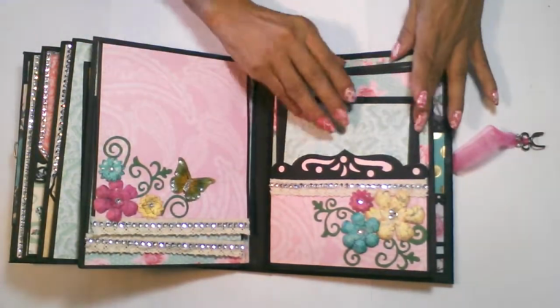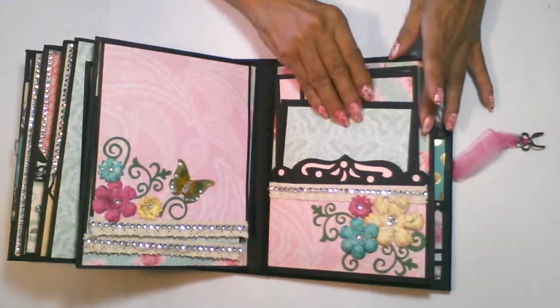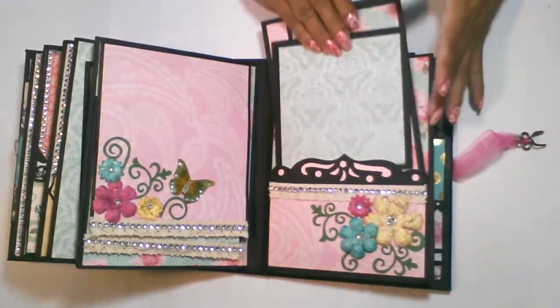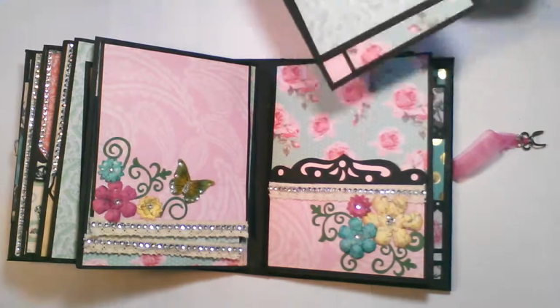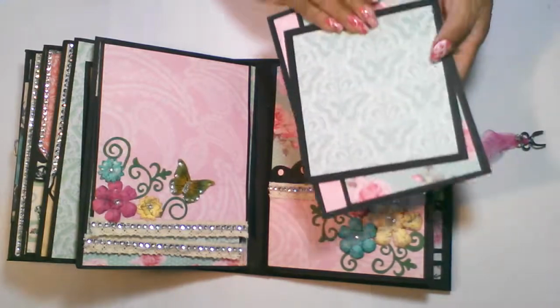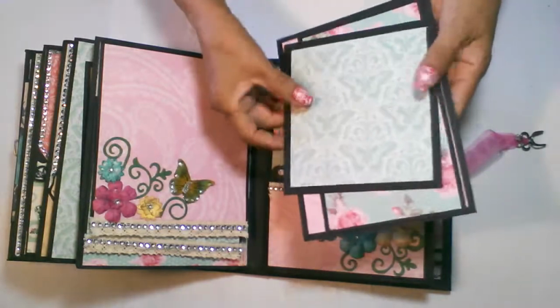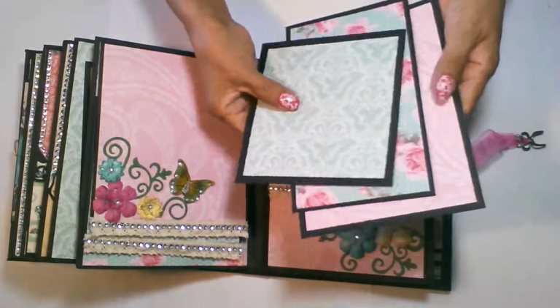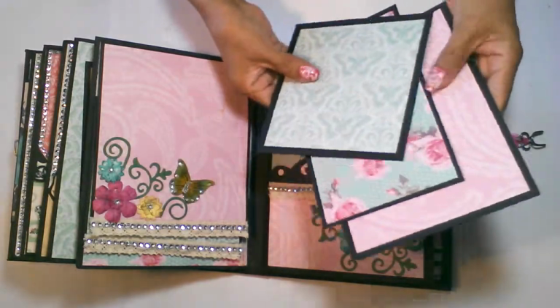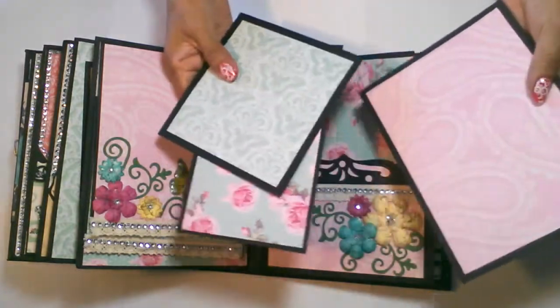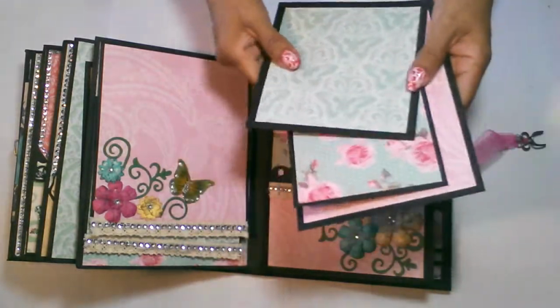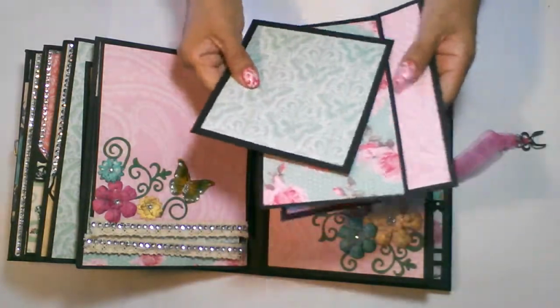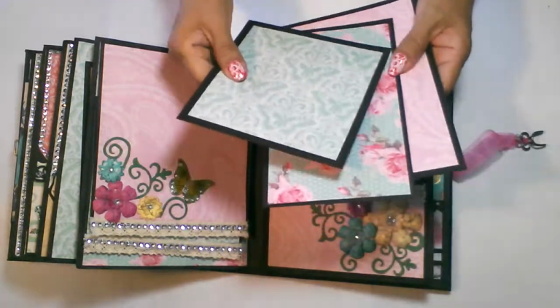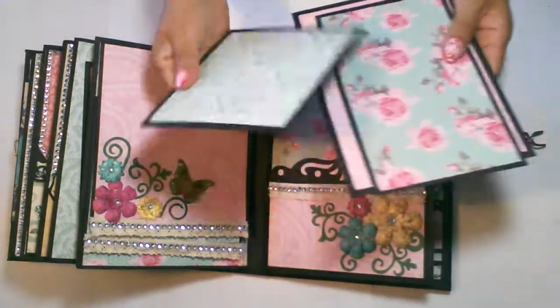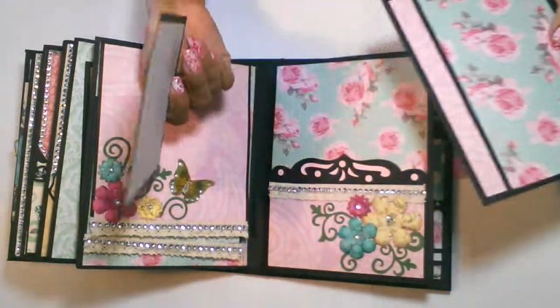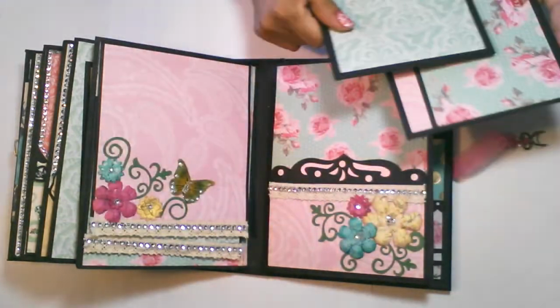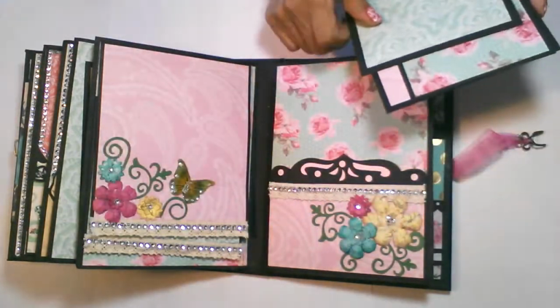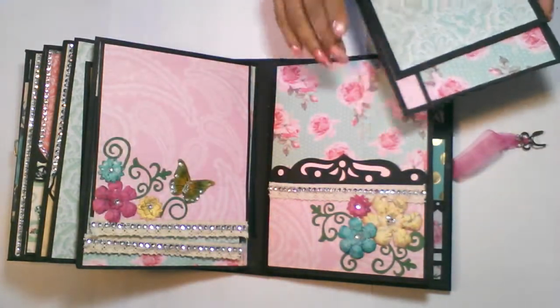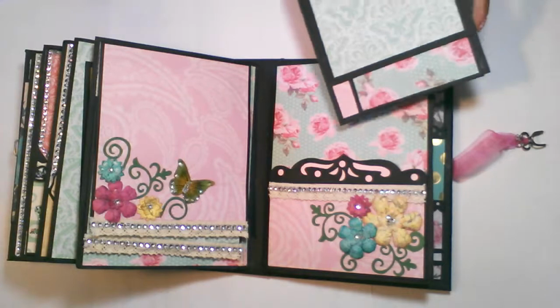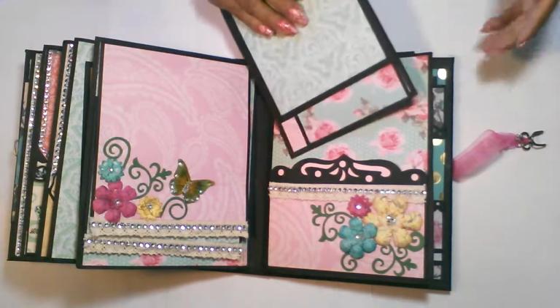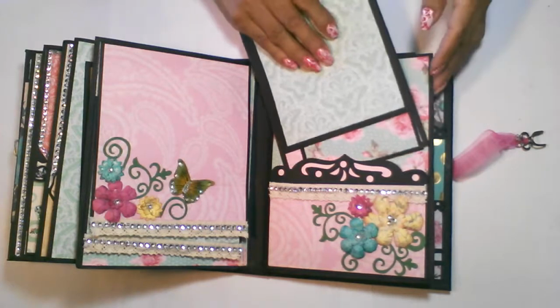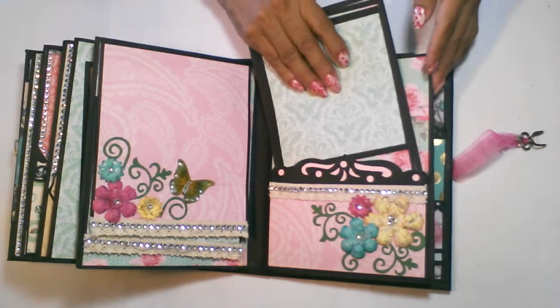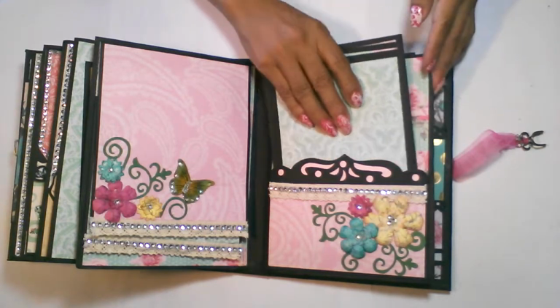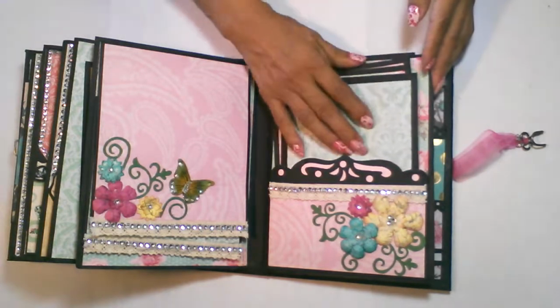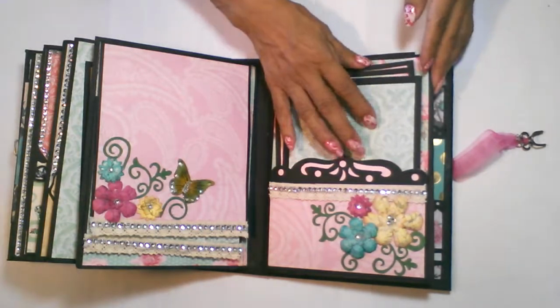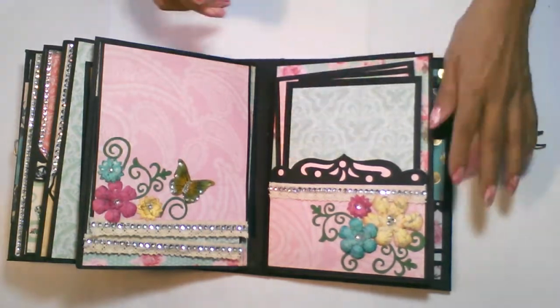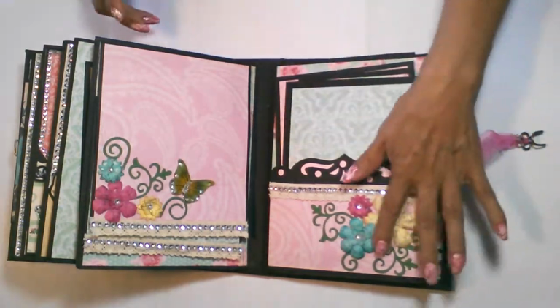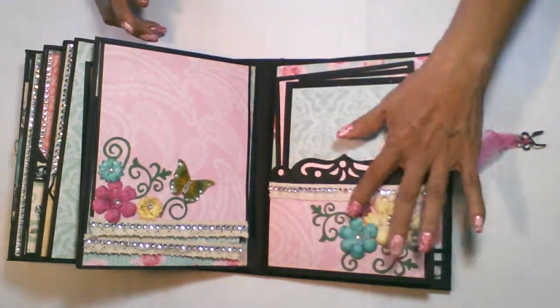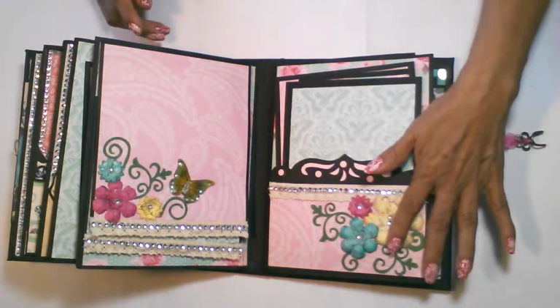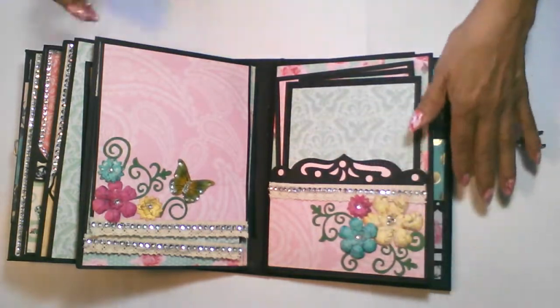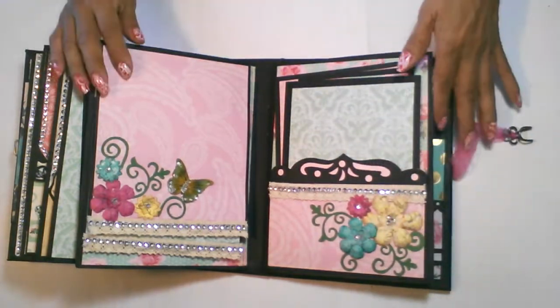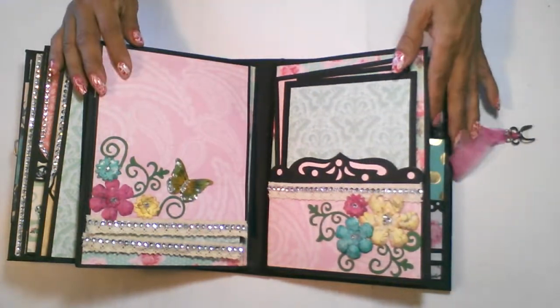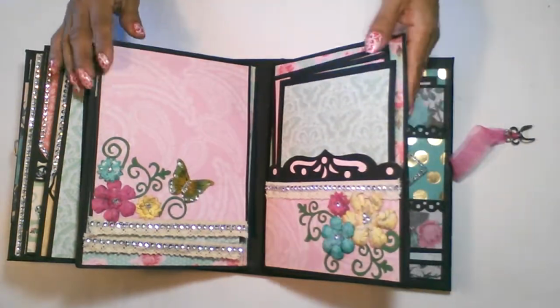Here's another pocket that has a large mat, a medium size, and a smaller mat for this page. And I included the flowers also on the bottom there.